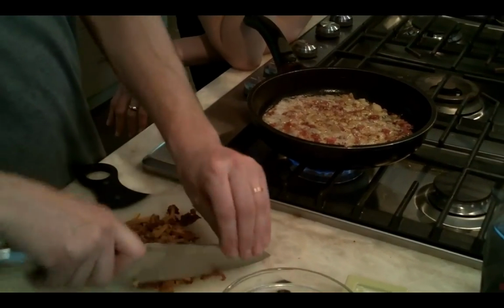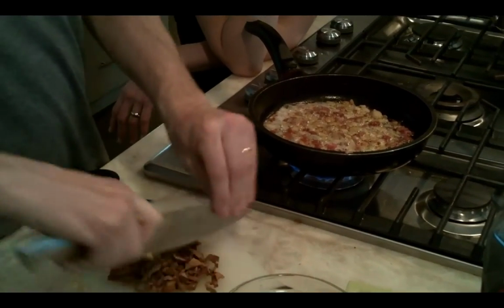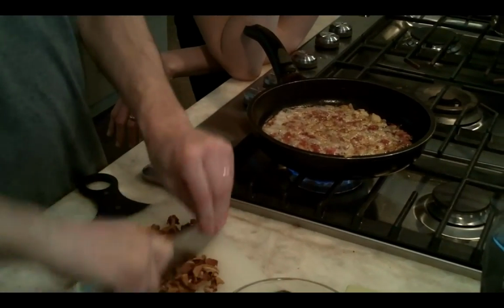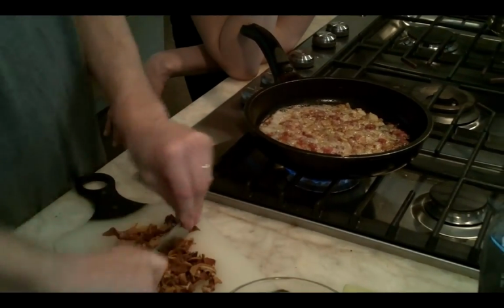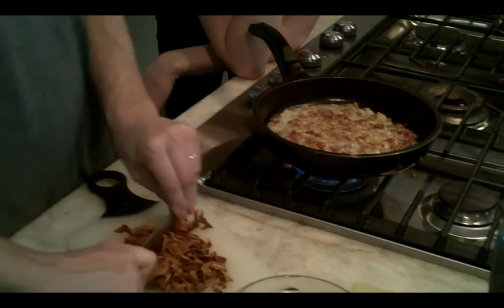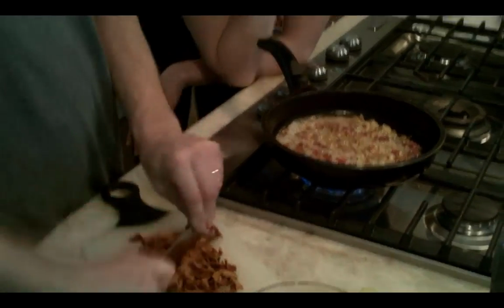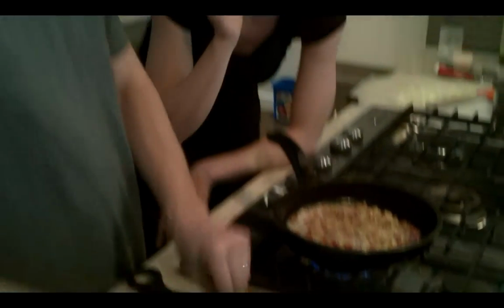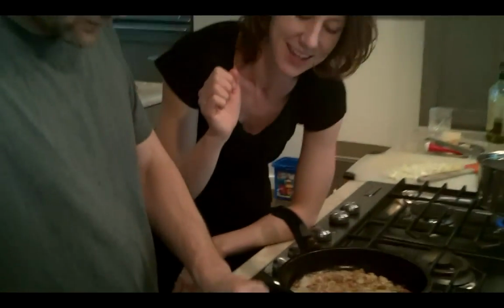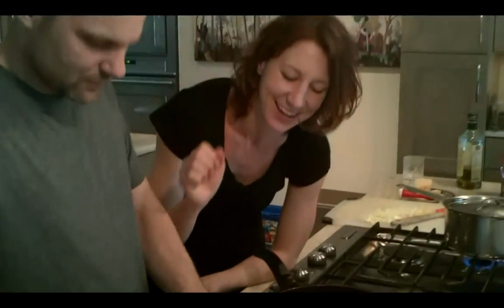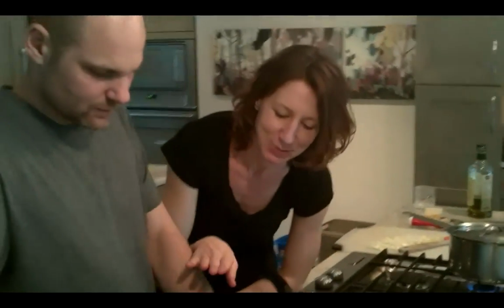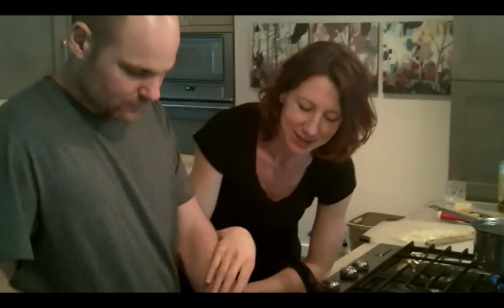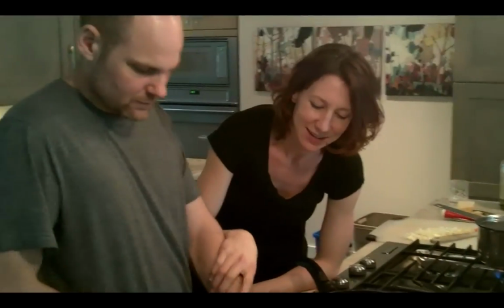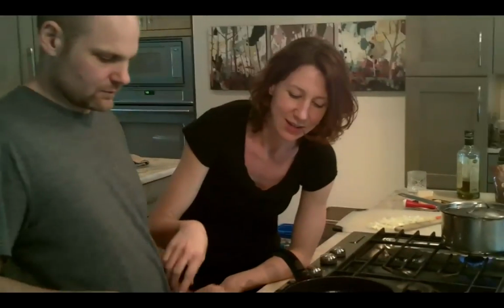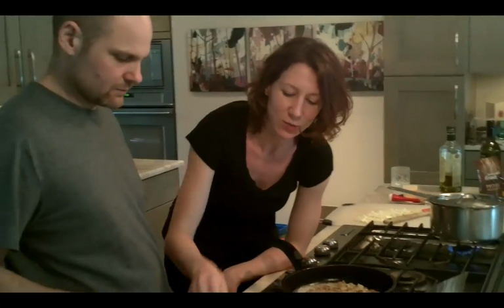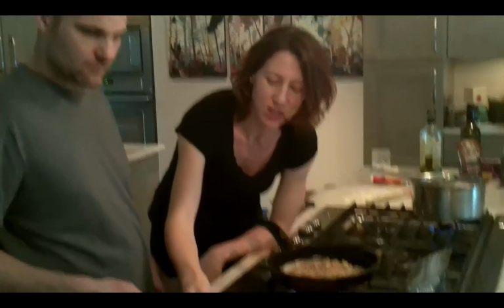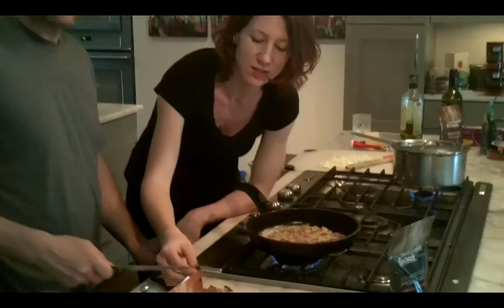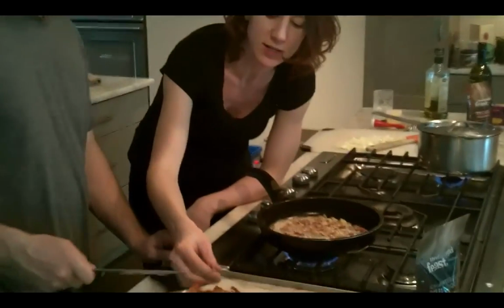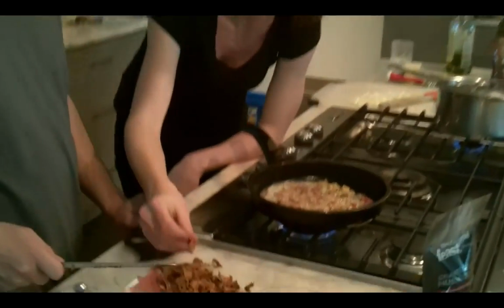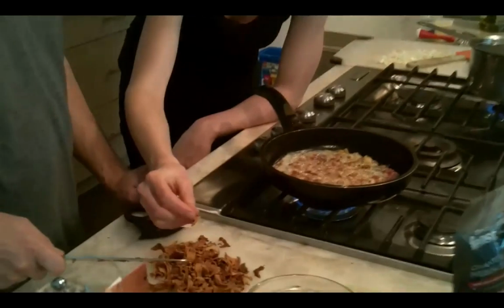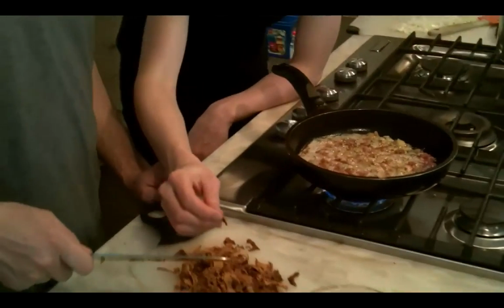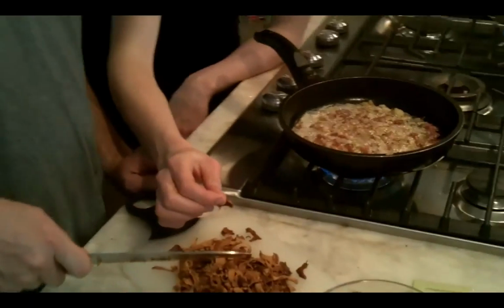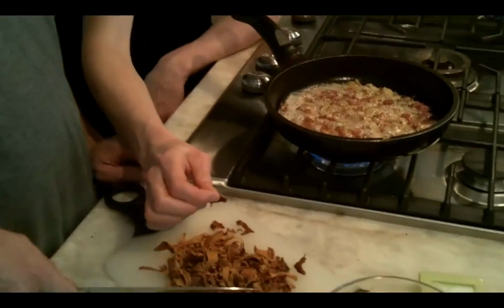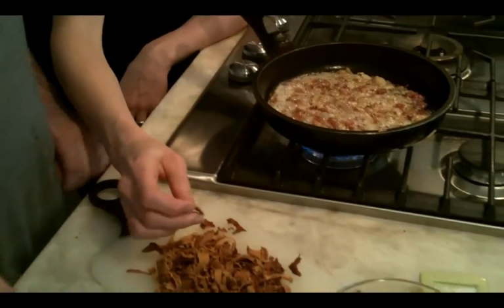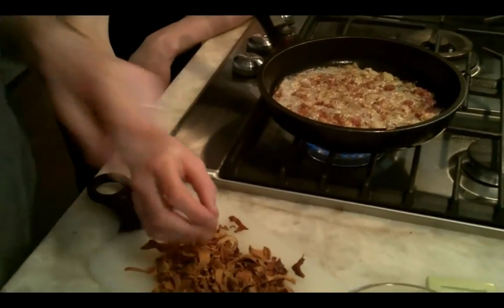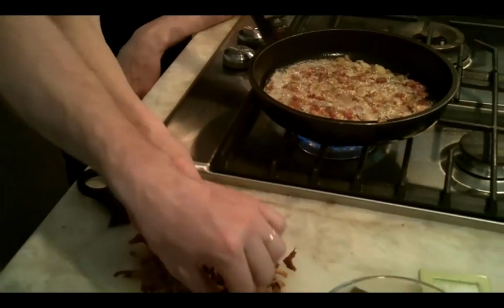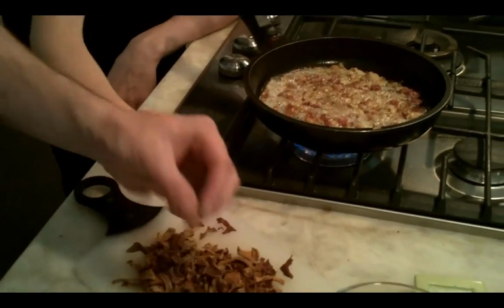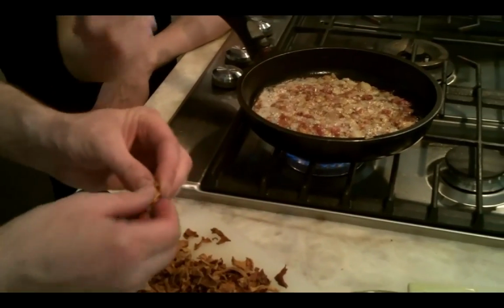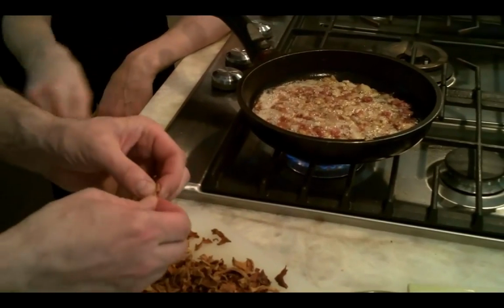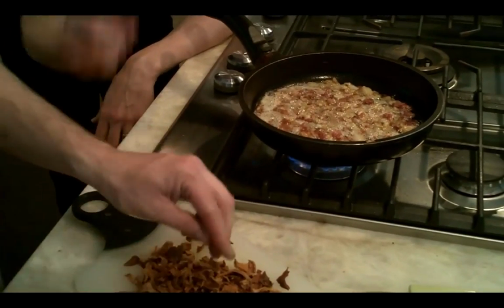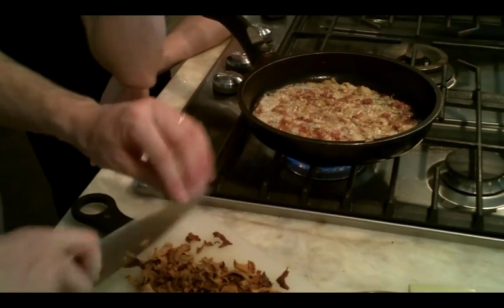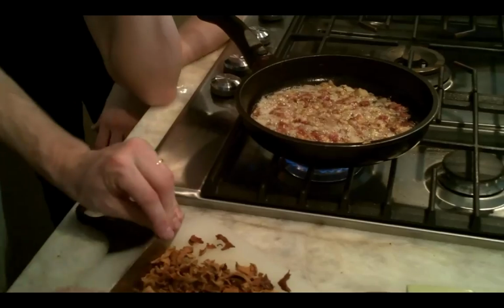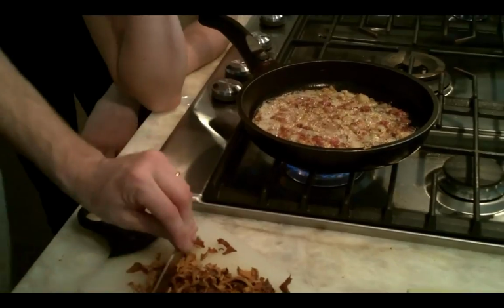Can I interrupt you, Eric? Well, you have already. Stop chopping. So with the chanterelles, you want to give the stem a squeeze. When the stem is soft and pinchable, they're ready to go, because they are a little more dense than the other mushrooms.